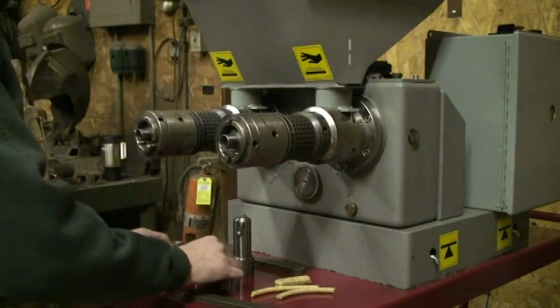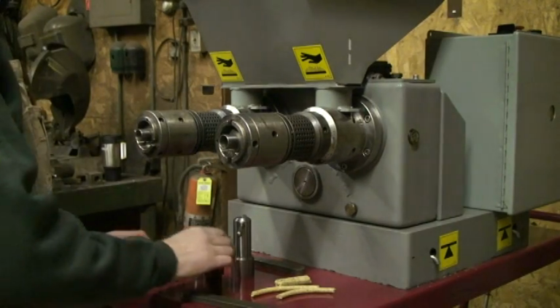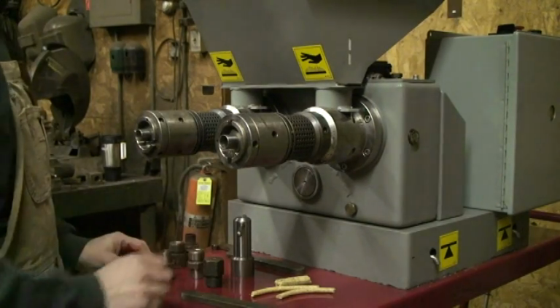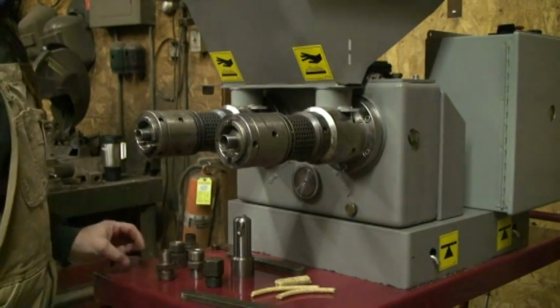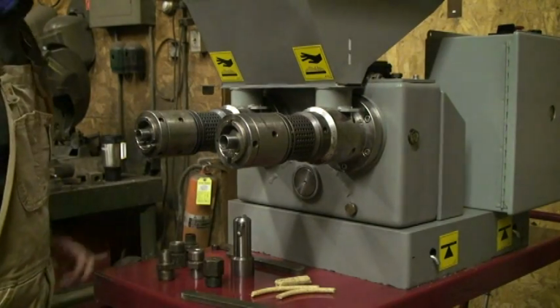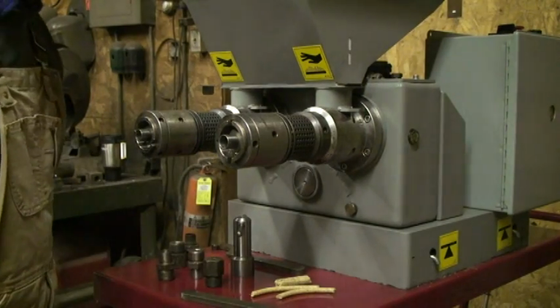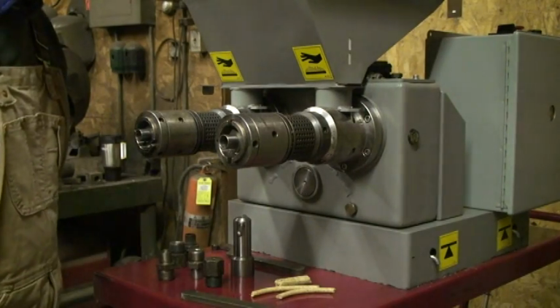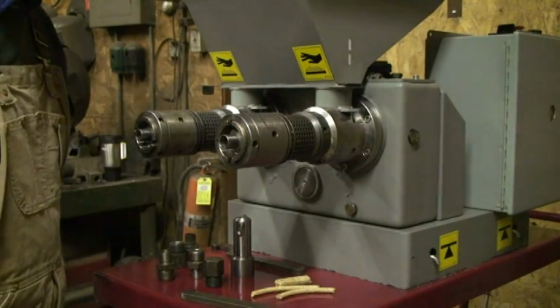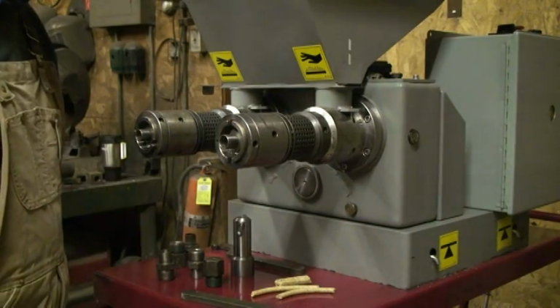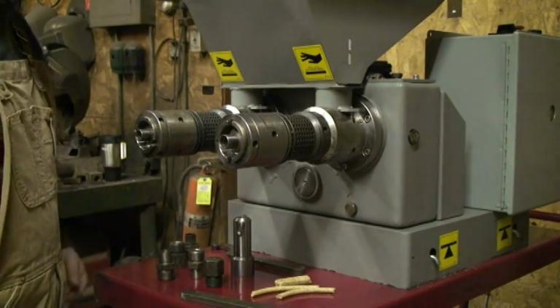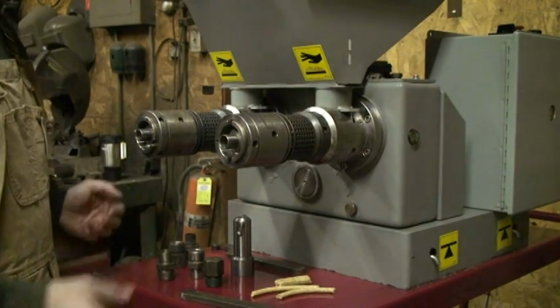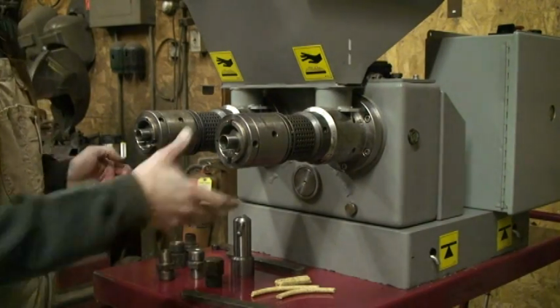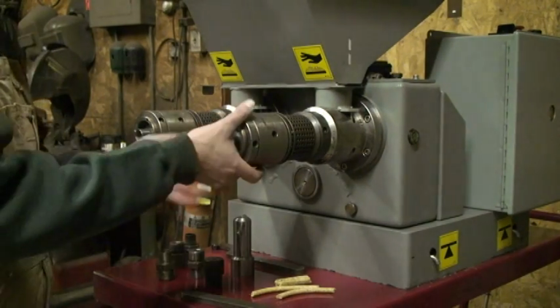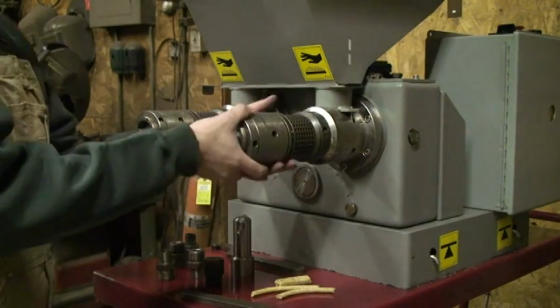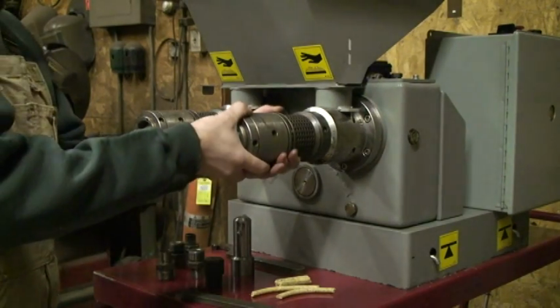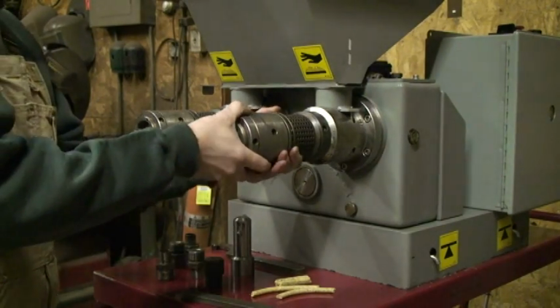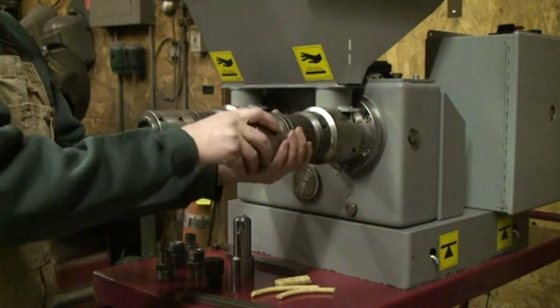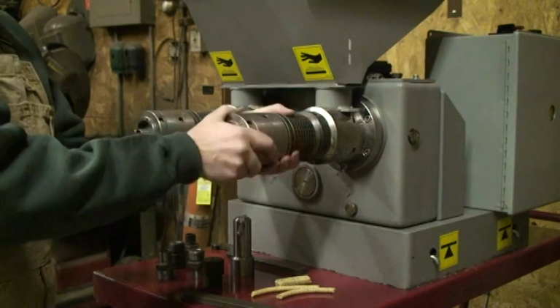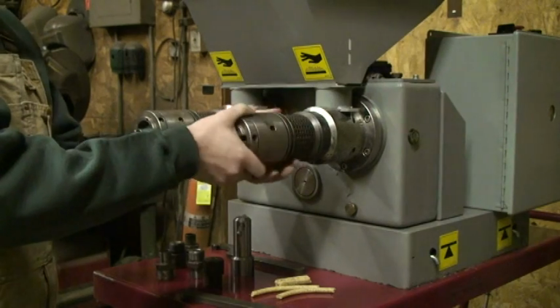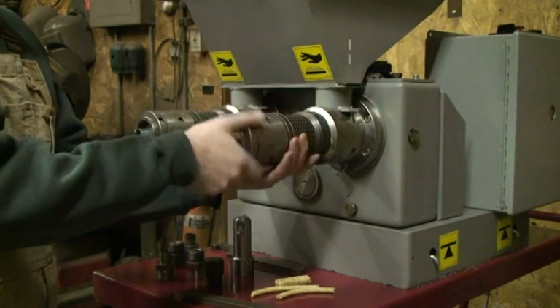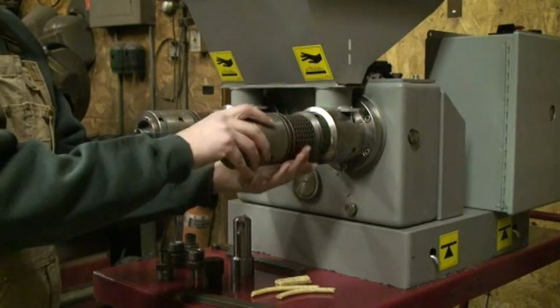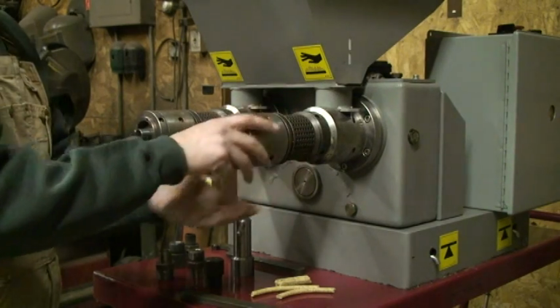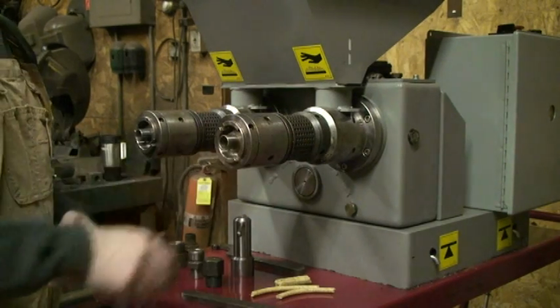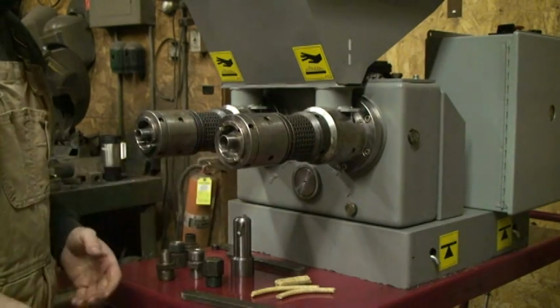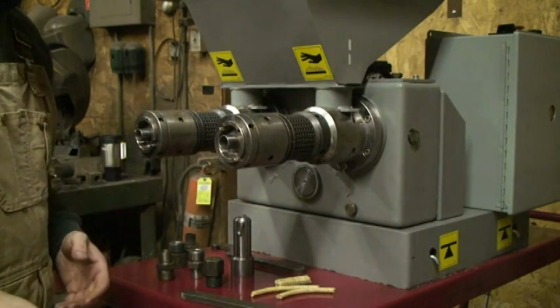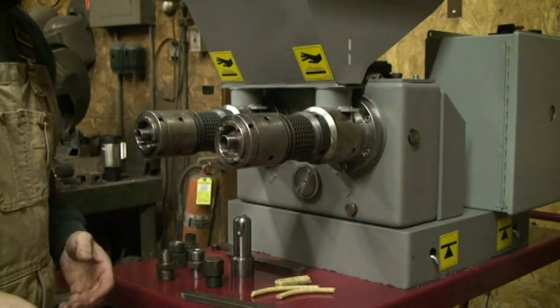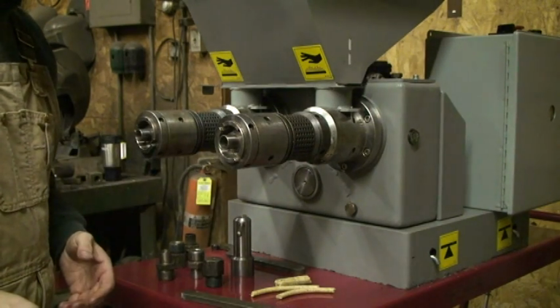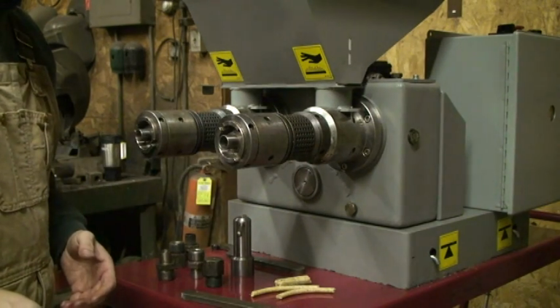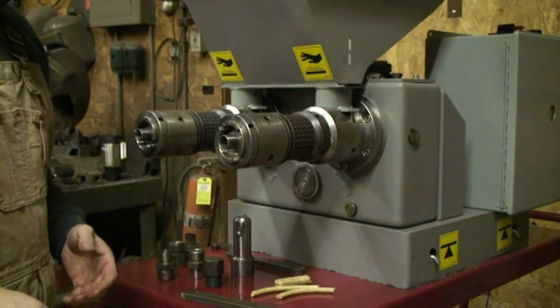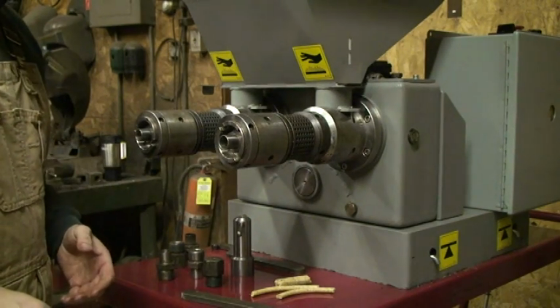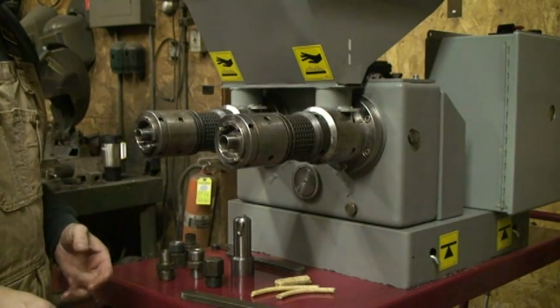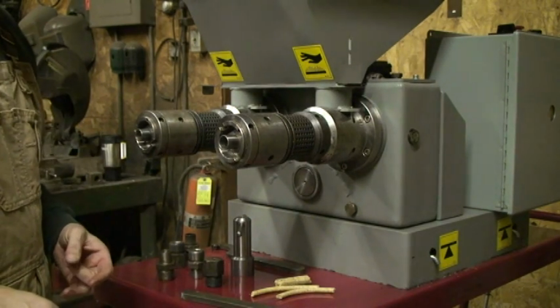There's a variable speed motor. The teardown and the cleanup is relatively simple.